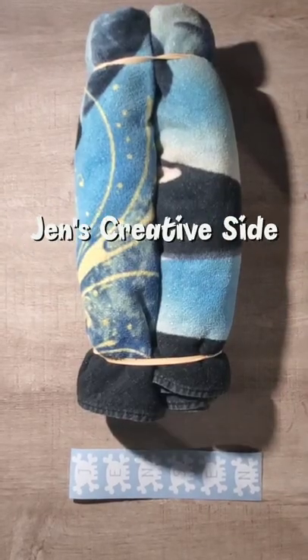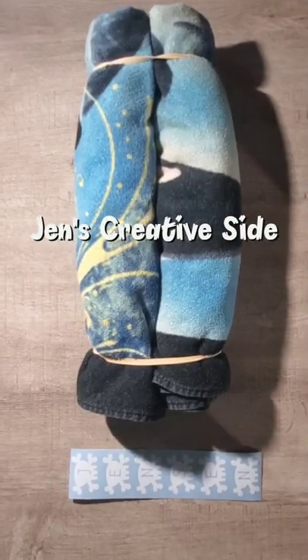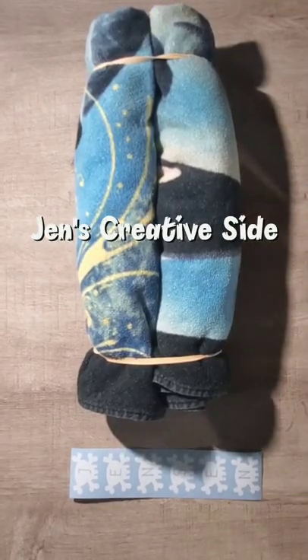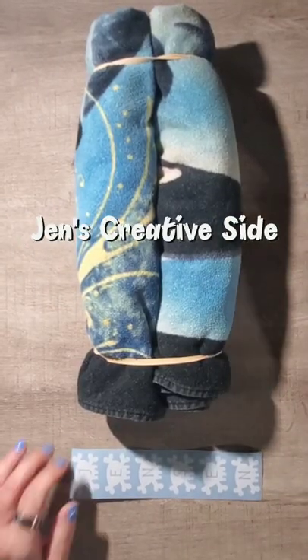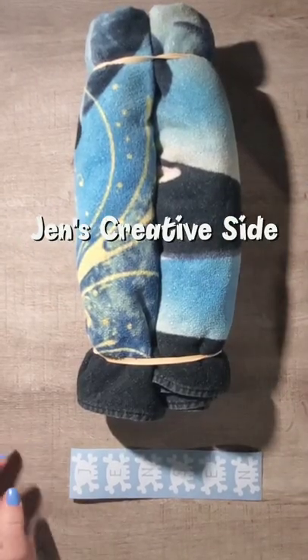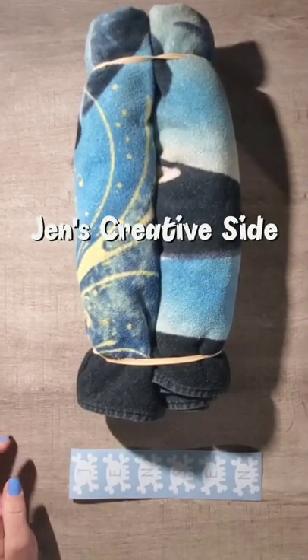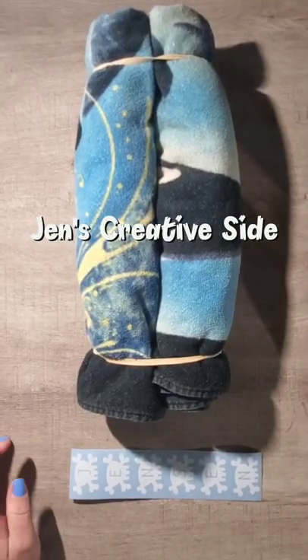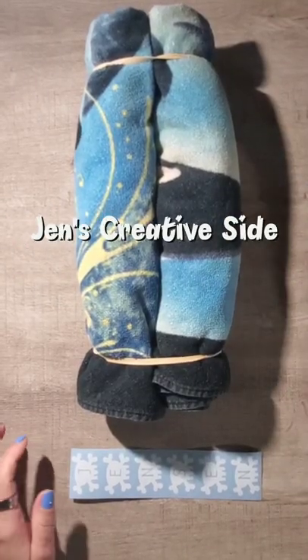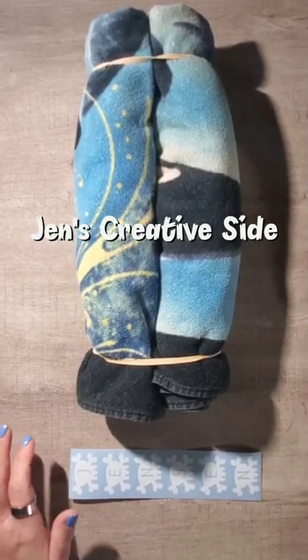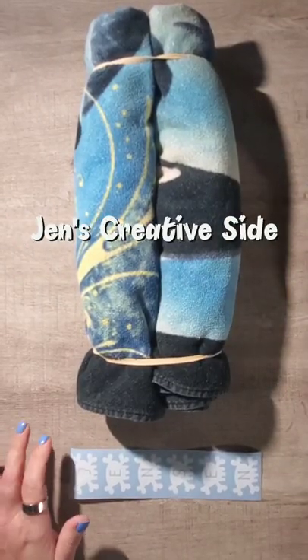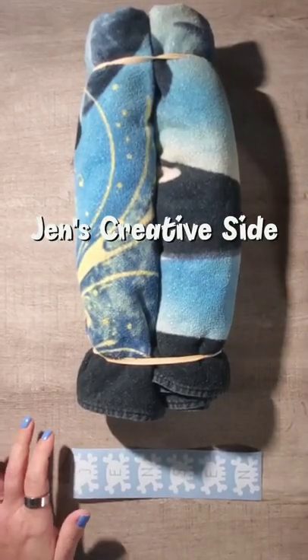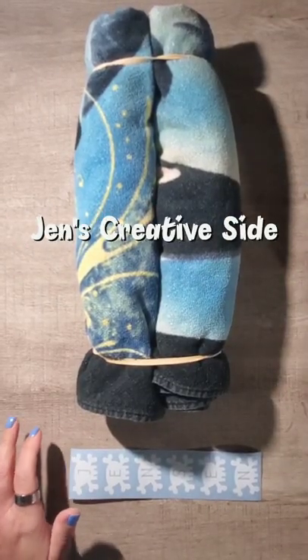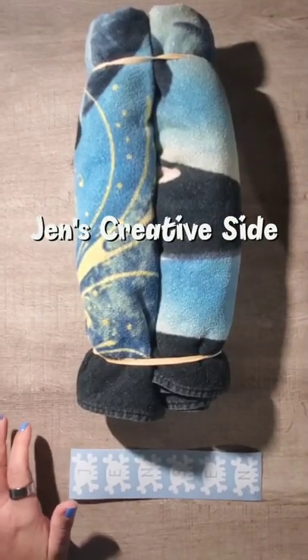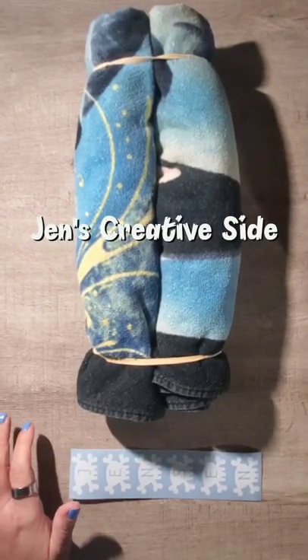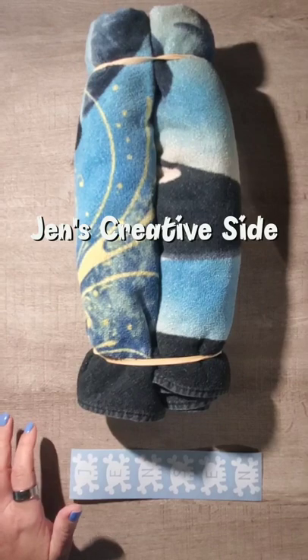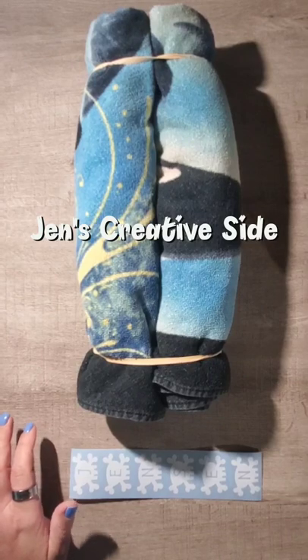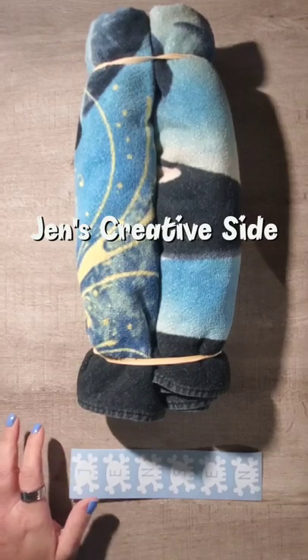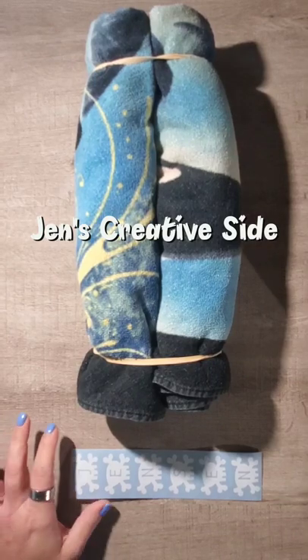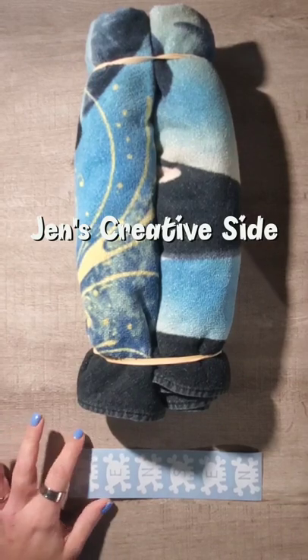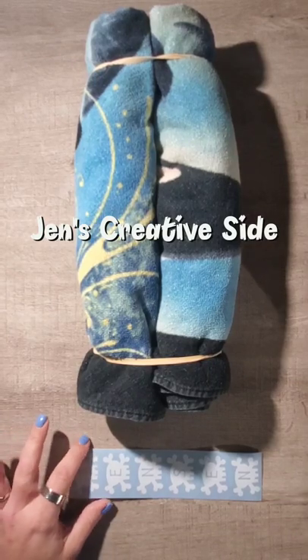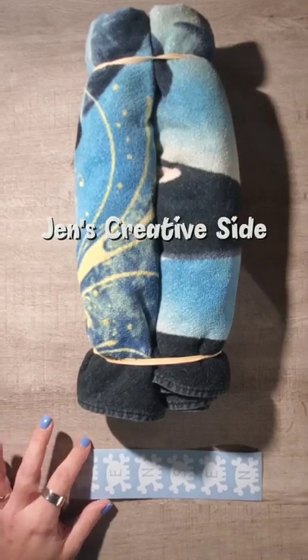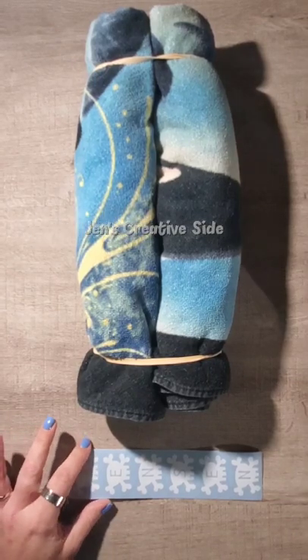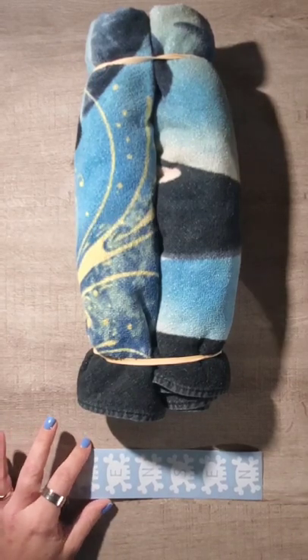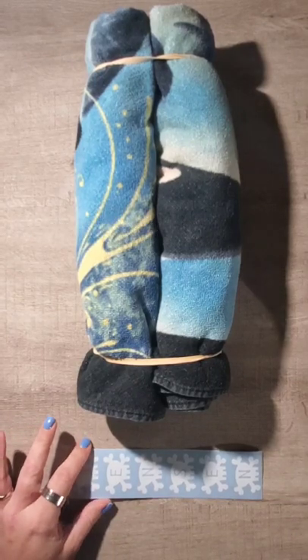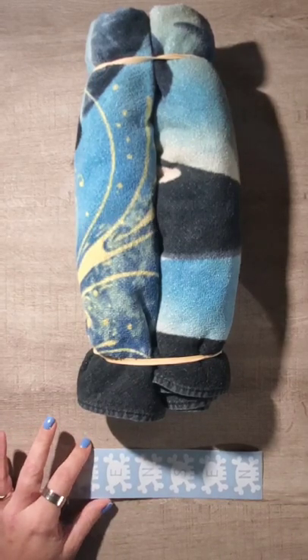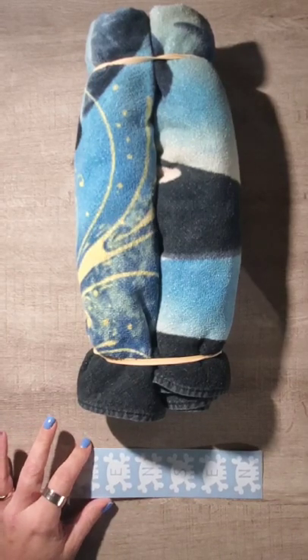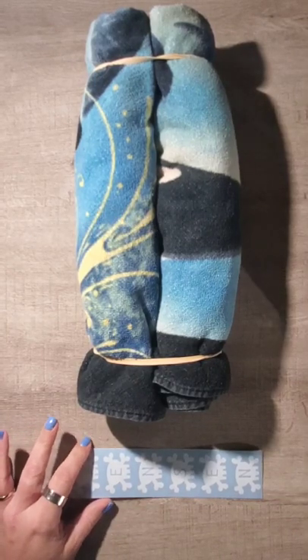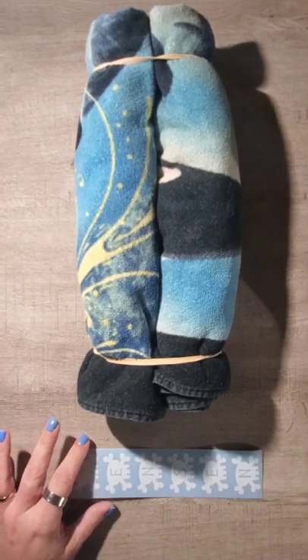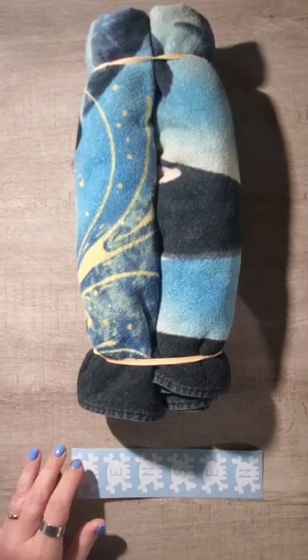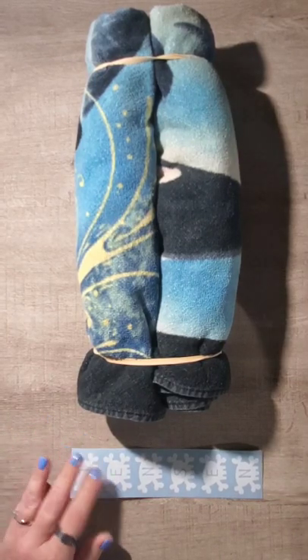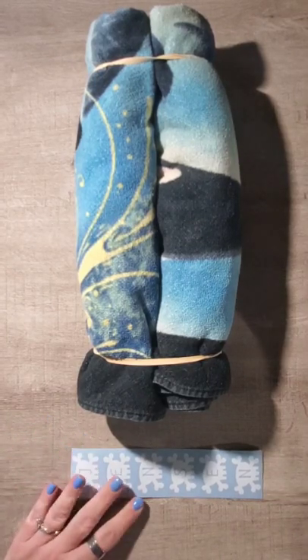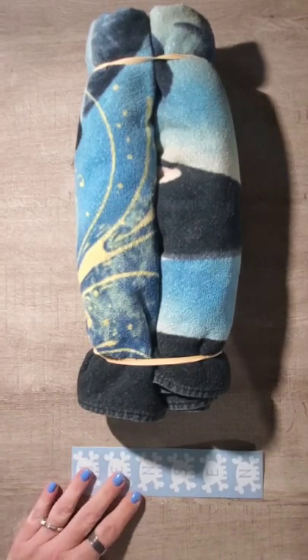Hello everyone, it's Jen with Jen's Creative Side. Today I'm going to show you how to put an adhesive vinyl decal on your water bottle.